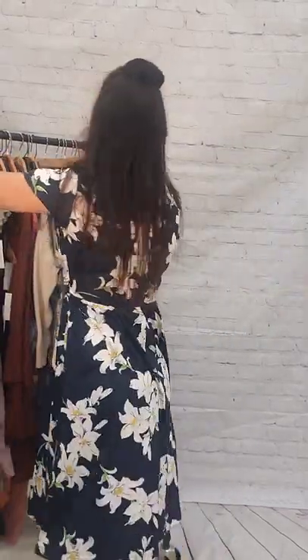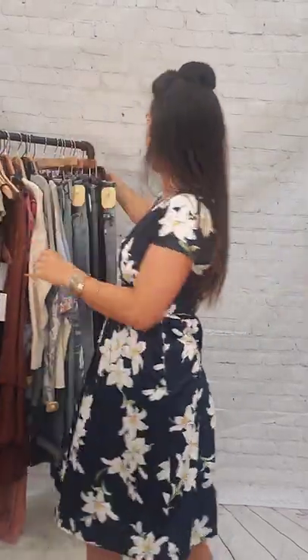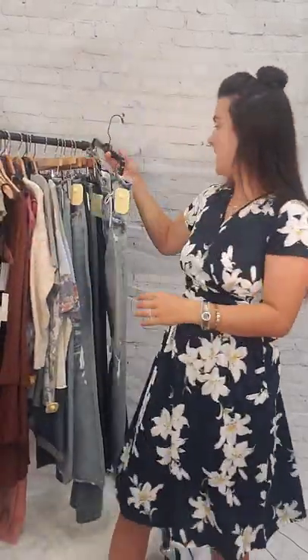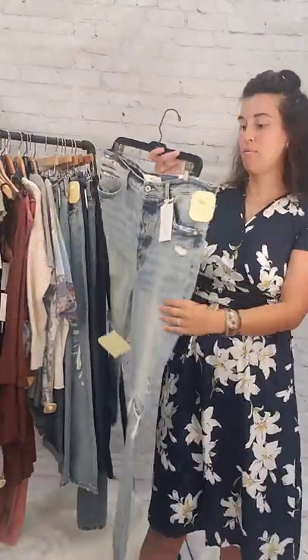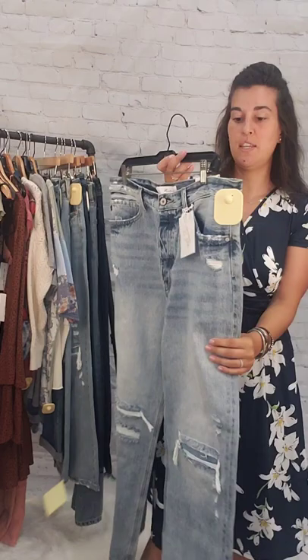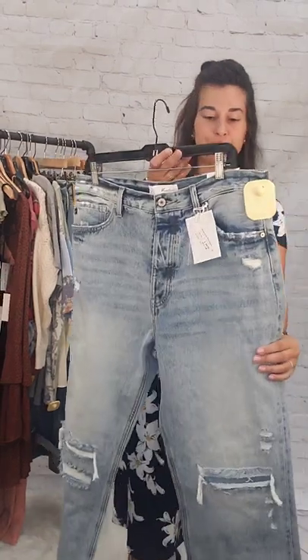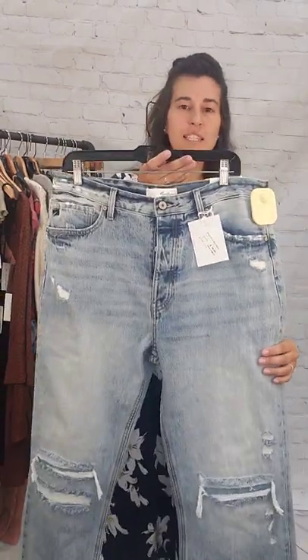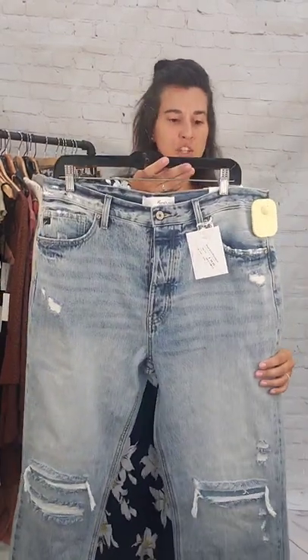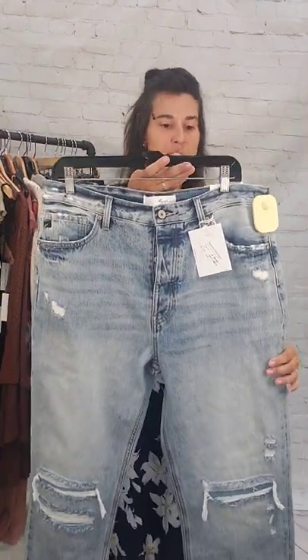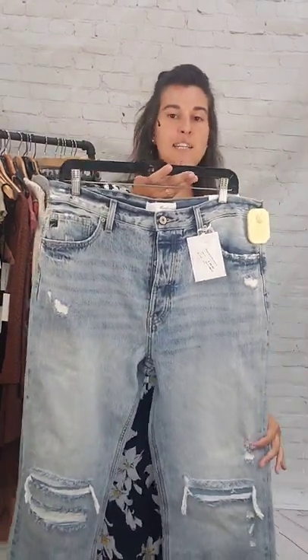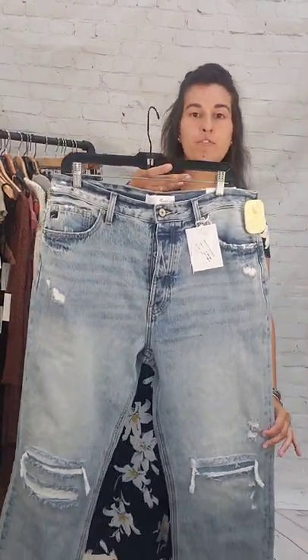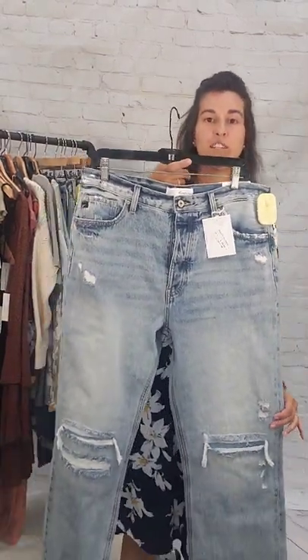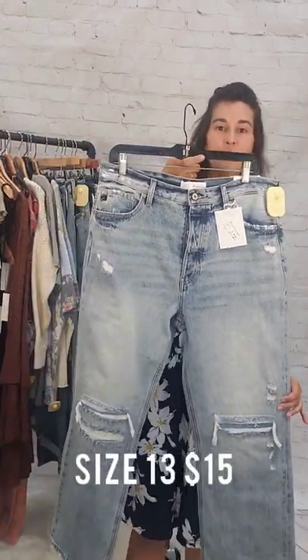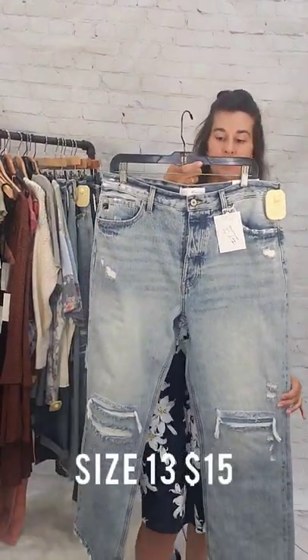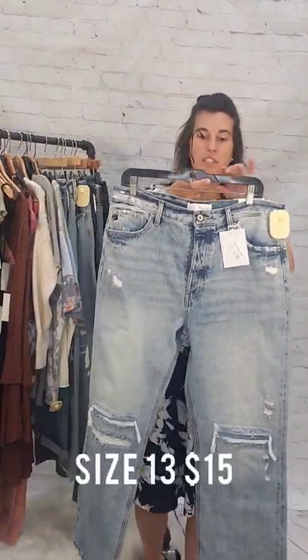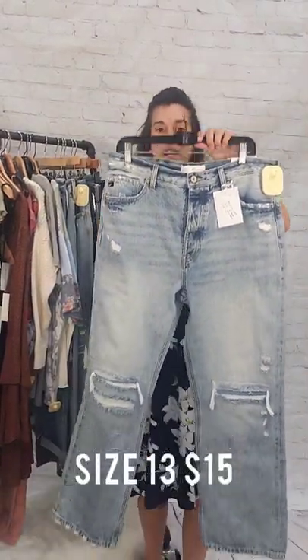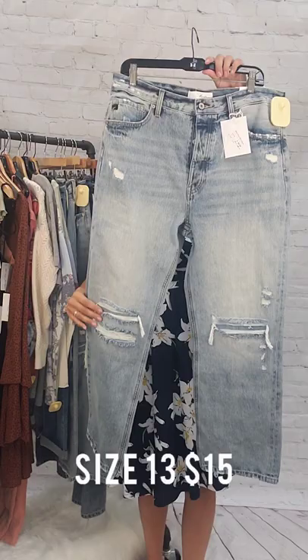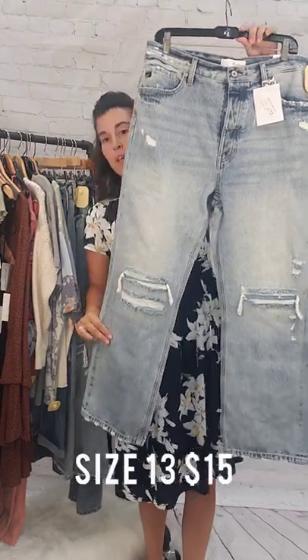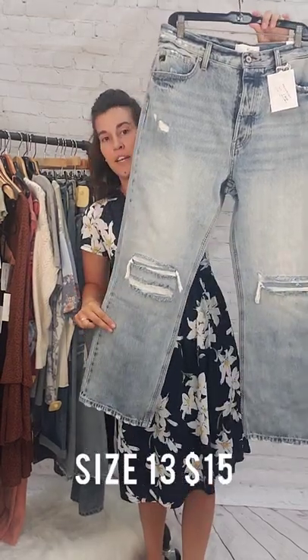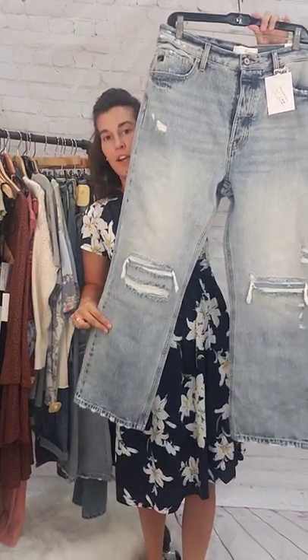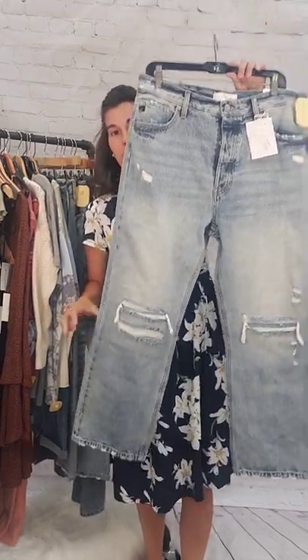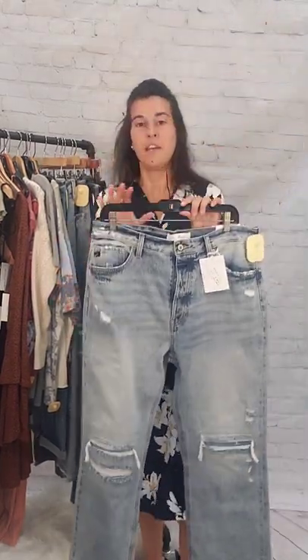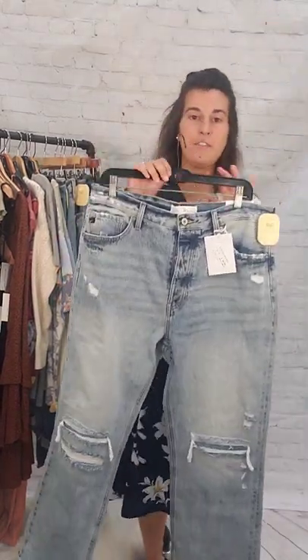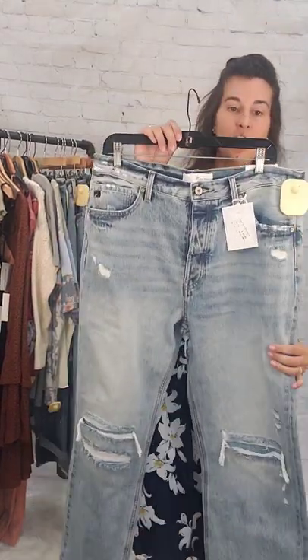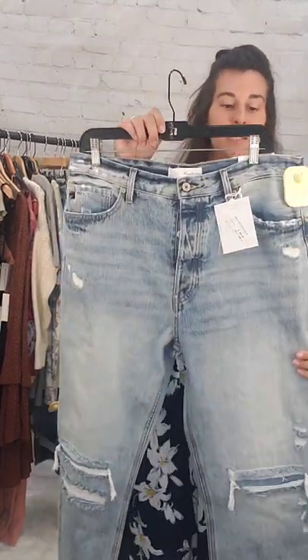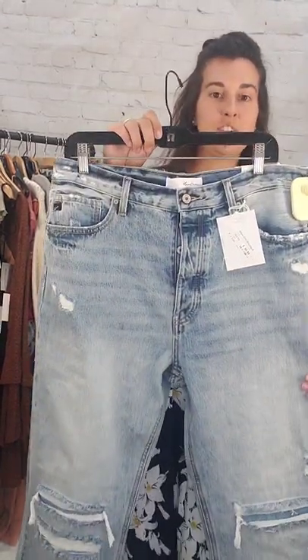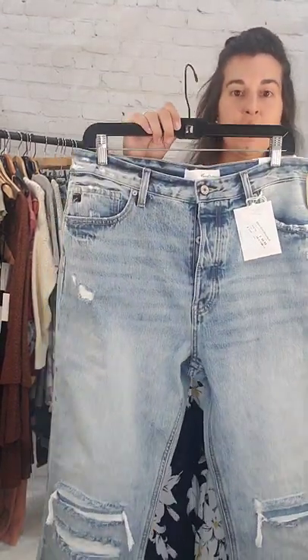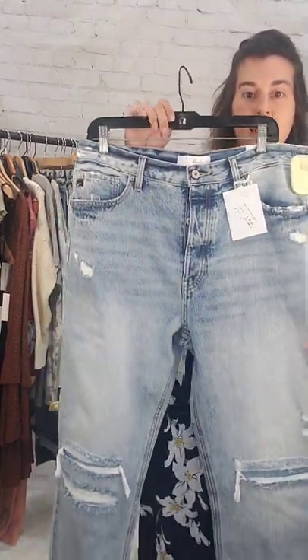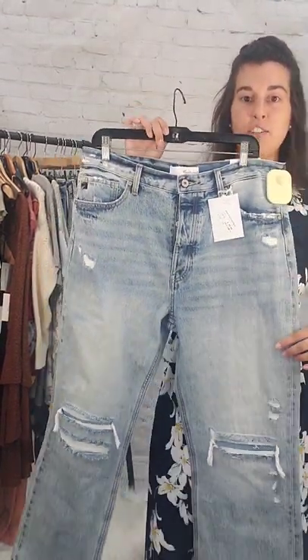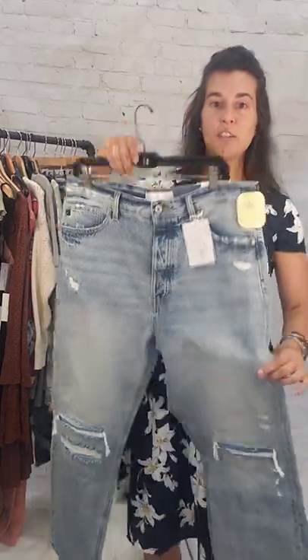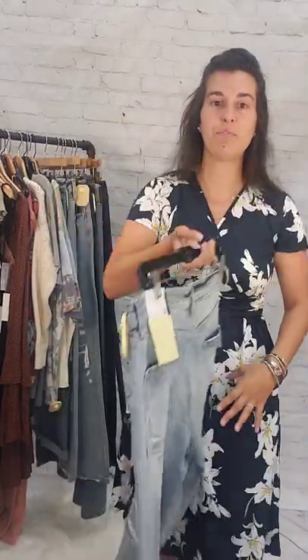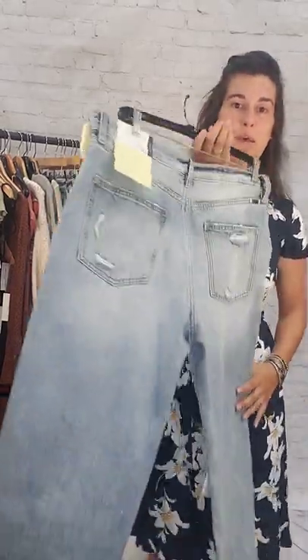Next up are these size 13 90s boyfriend jeans. These are $15. These are Can-Can with a nice flare at the bottom. $15, size 13 Can-Can jeans — and there's the back.